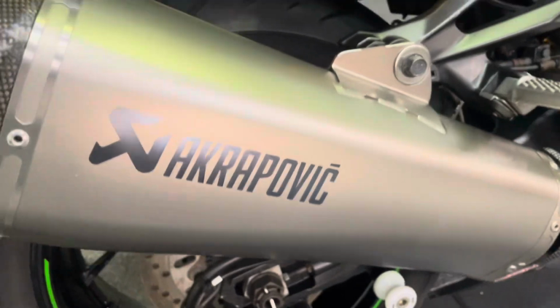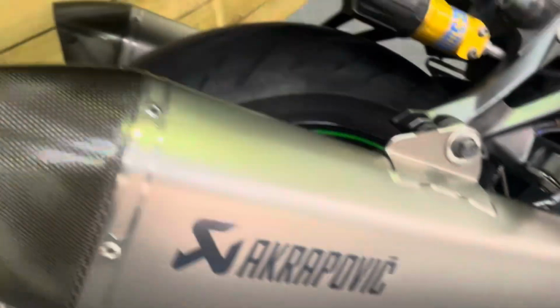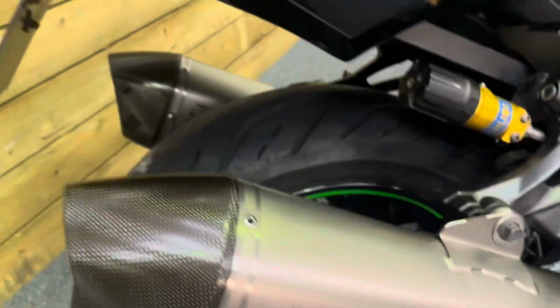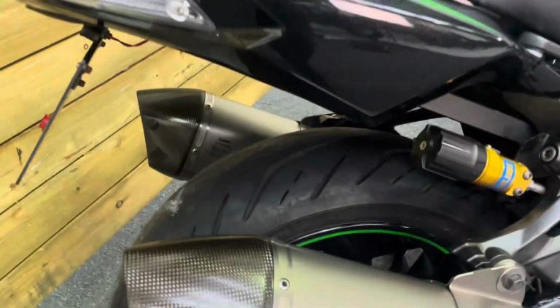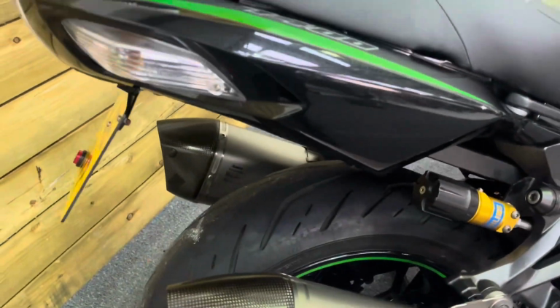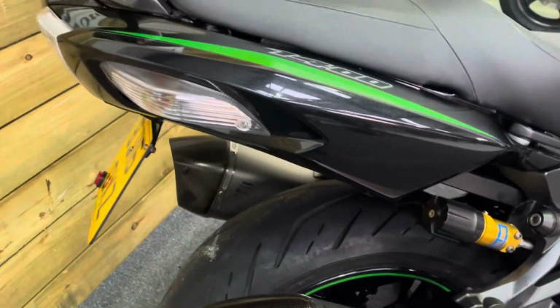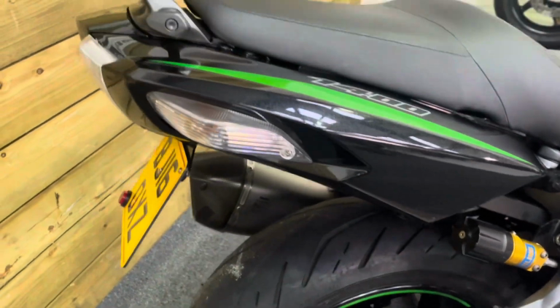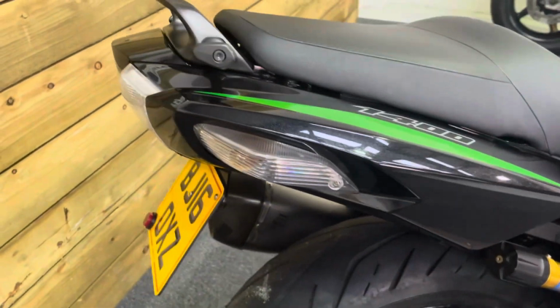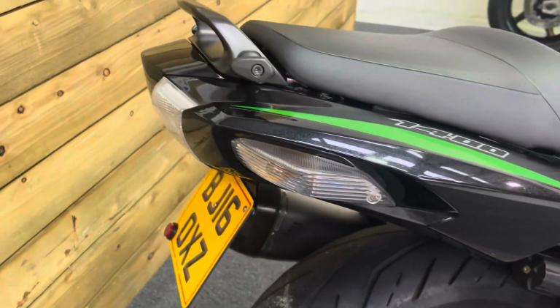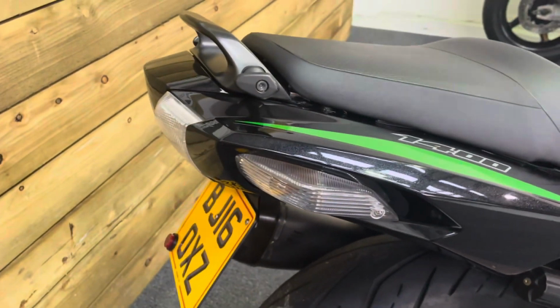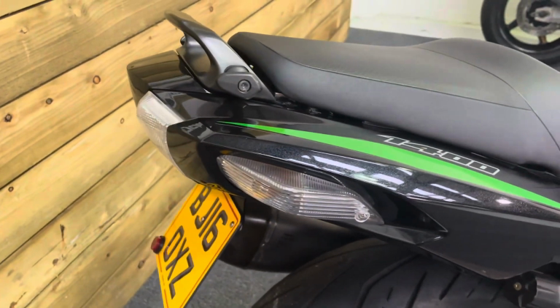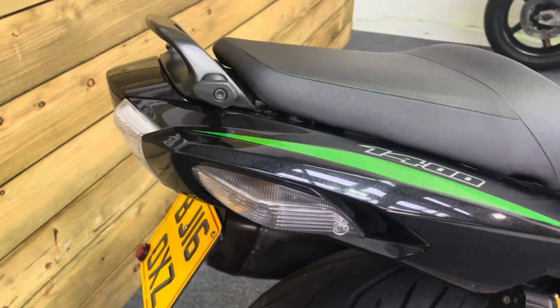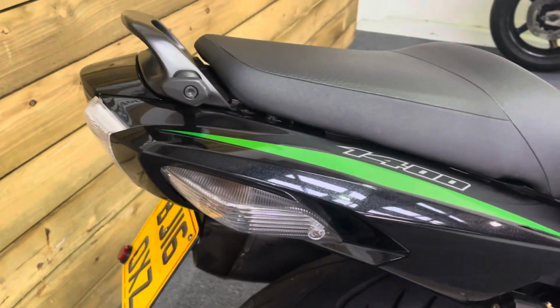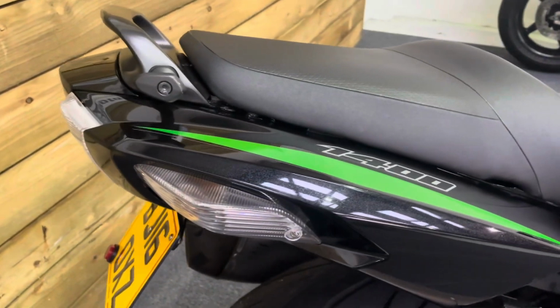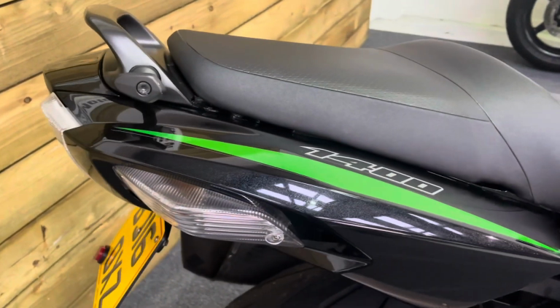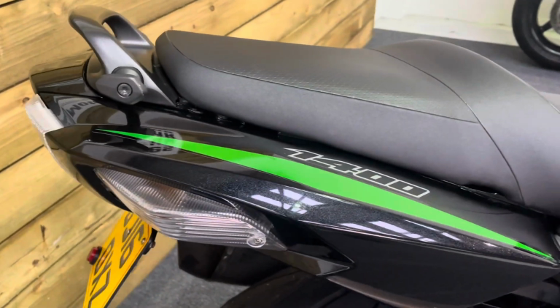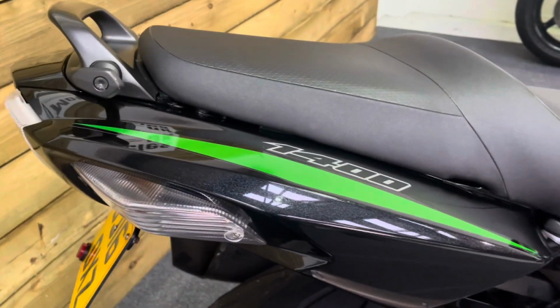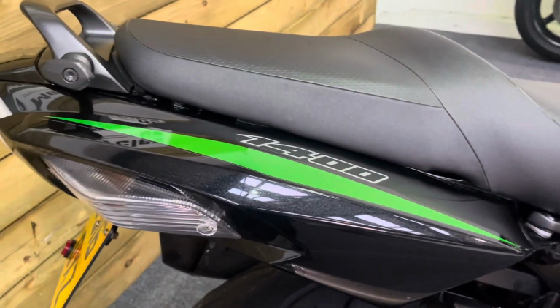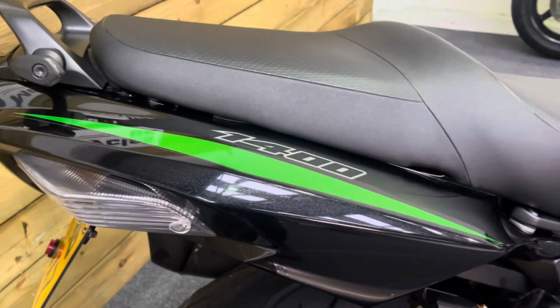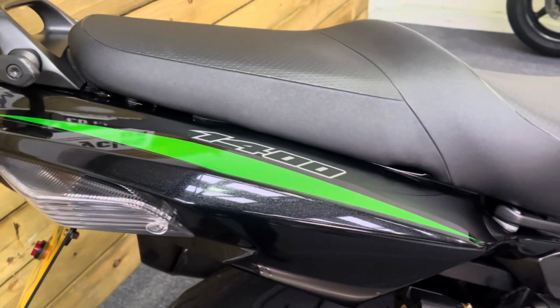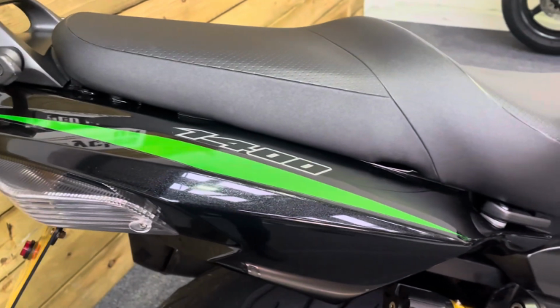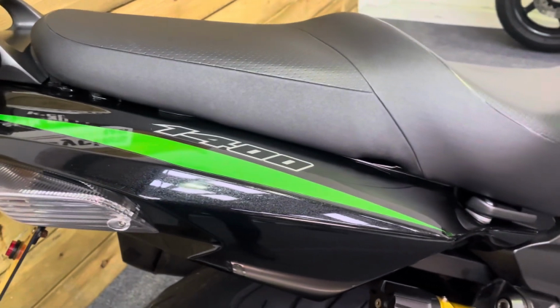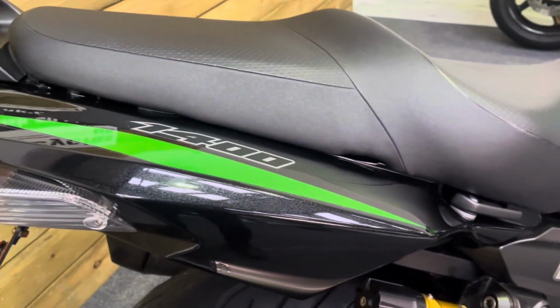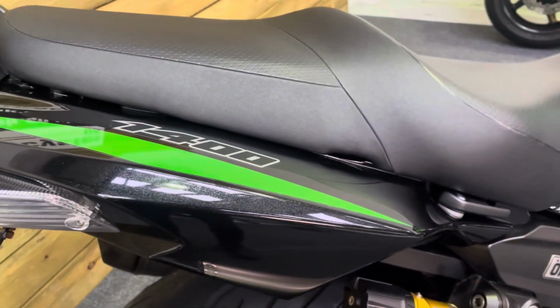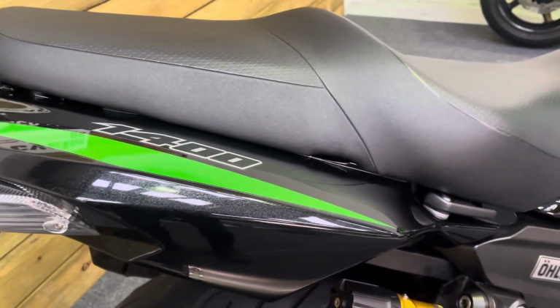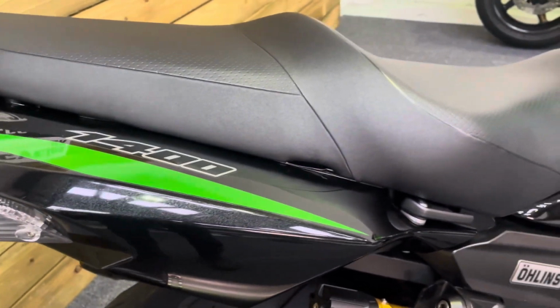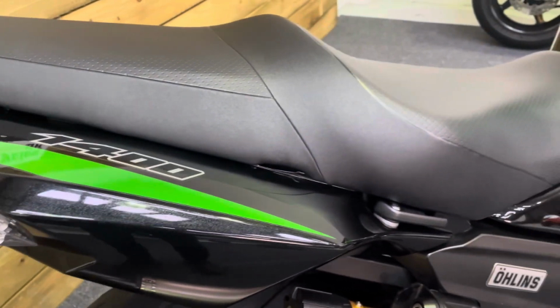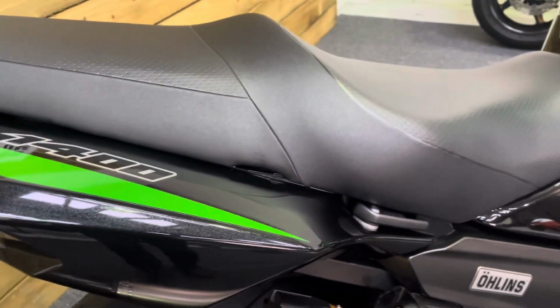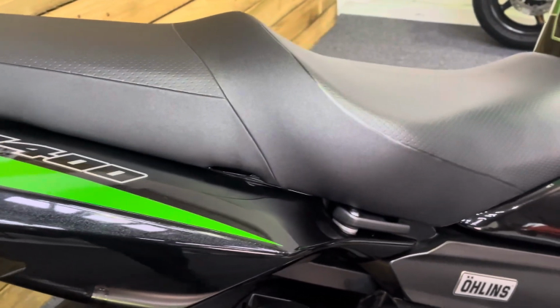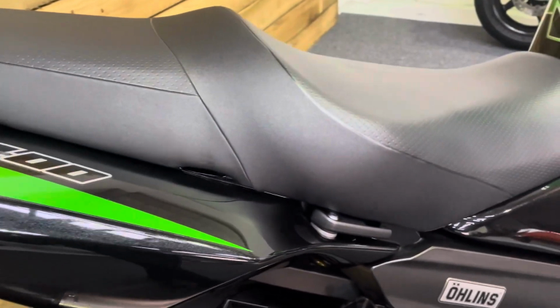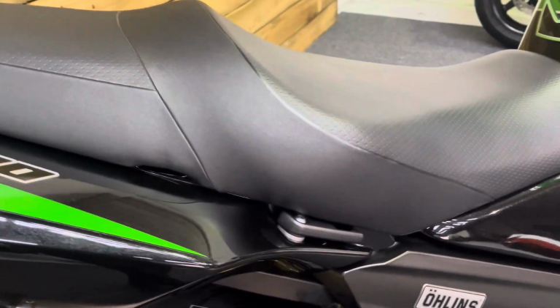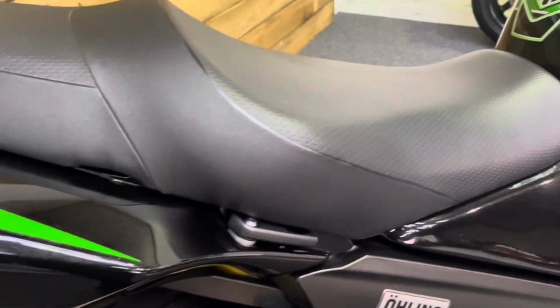No real signs of any corrosion anywhere on this bike. You've got a tail tidy there as well. All the rear bodywork is in great condition and there's a grab rail. No rips or tears in the seat.